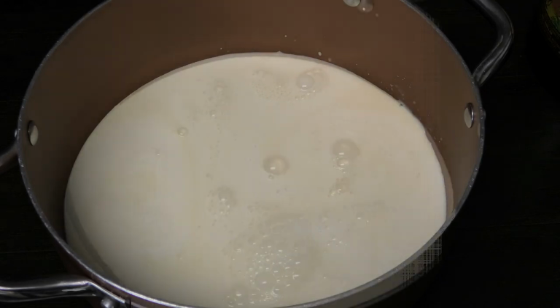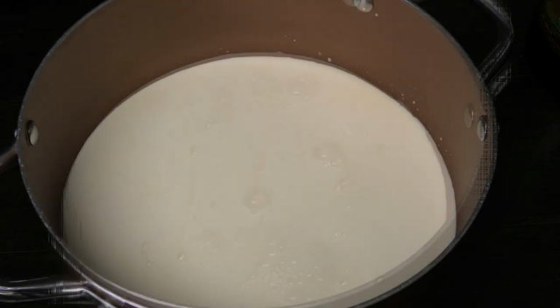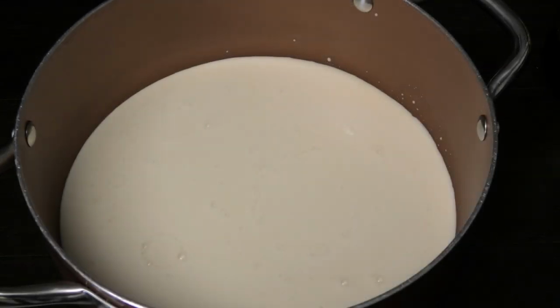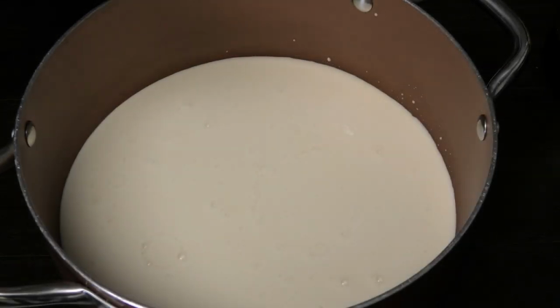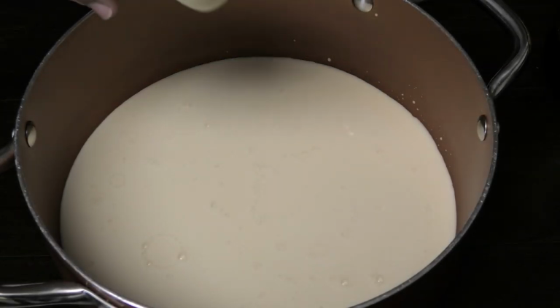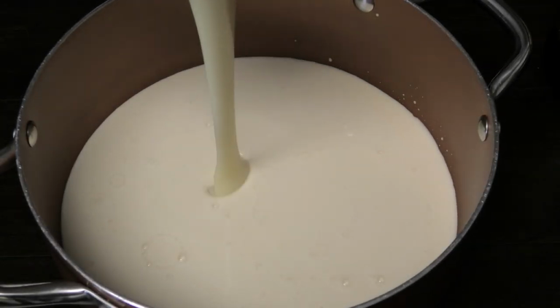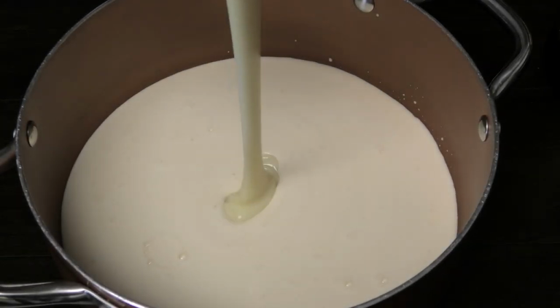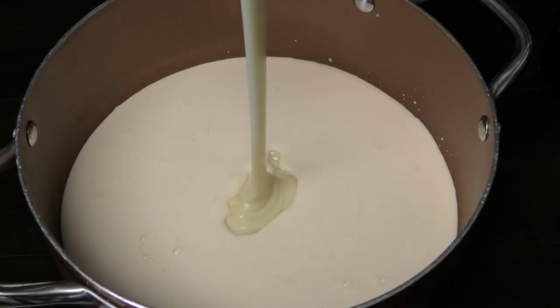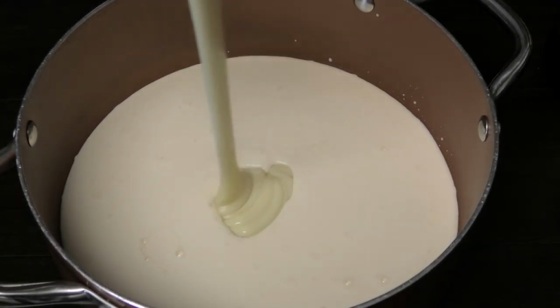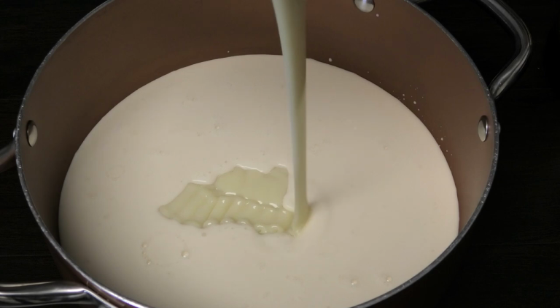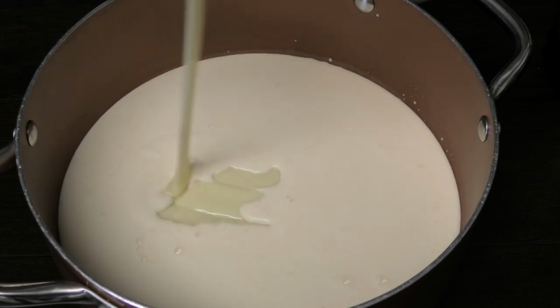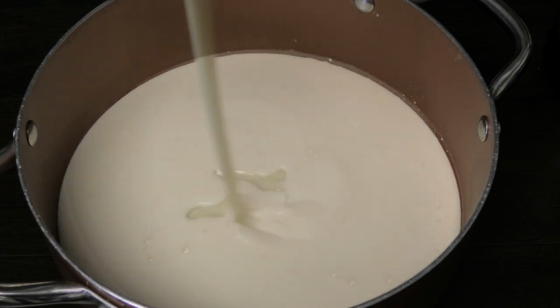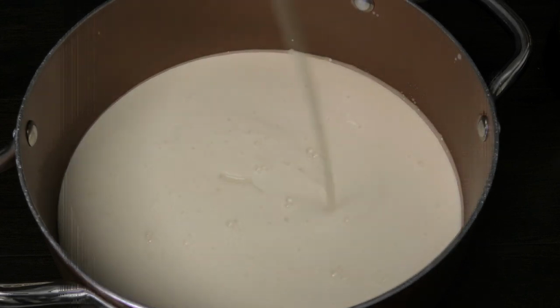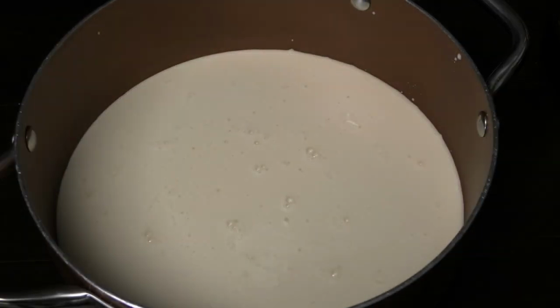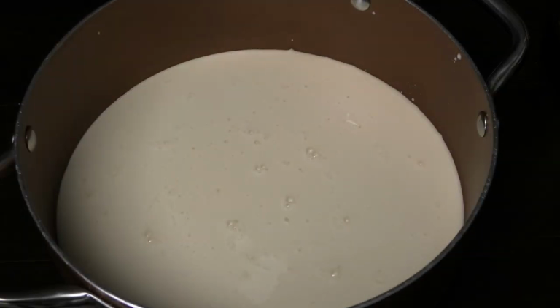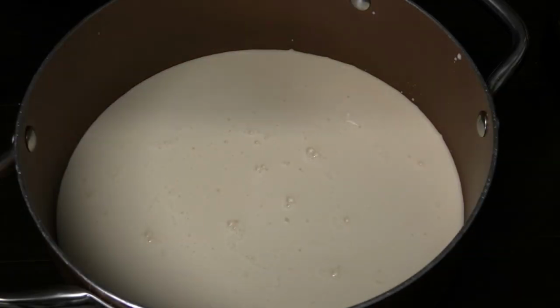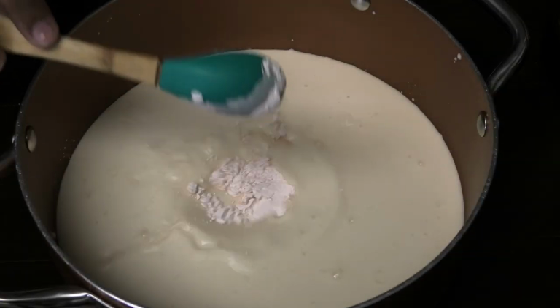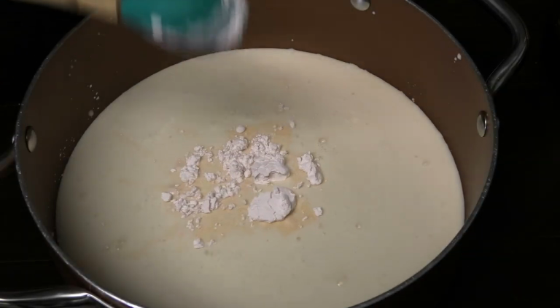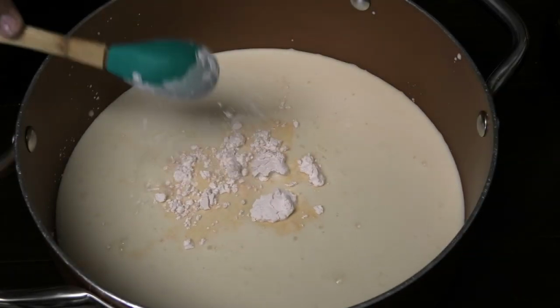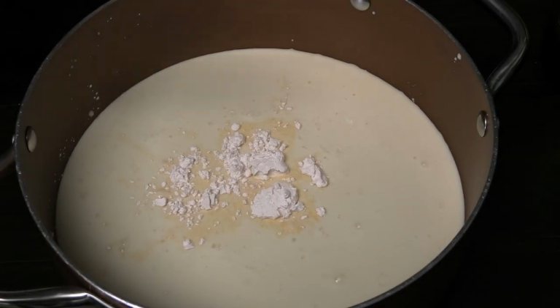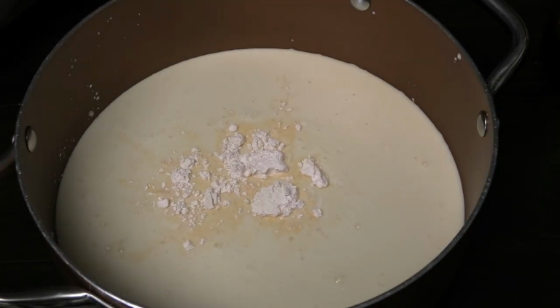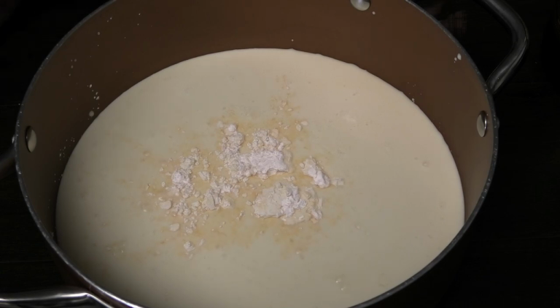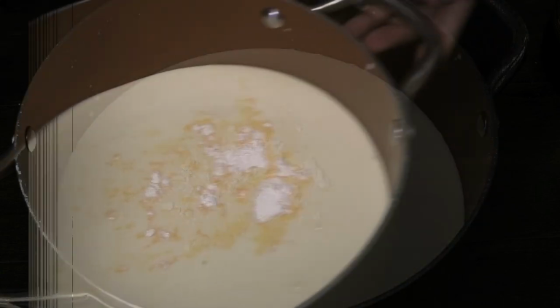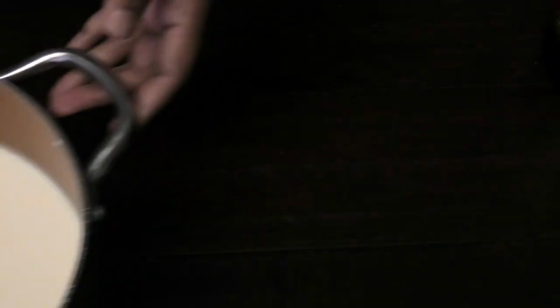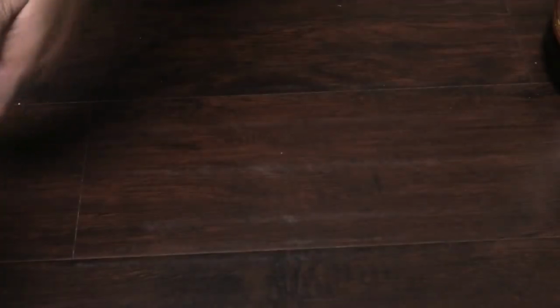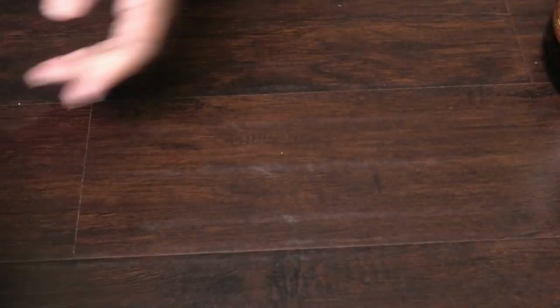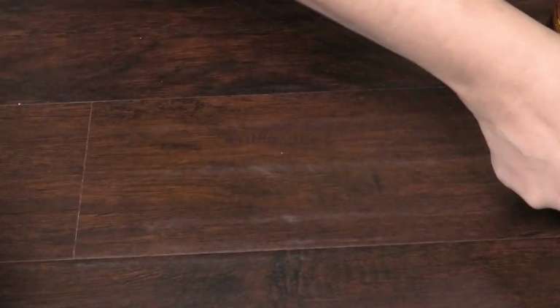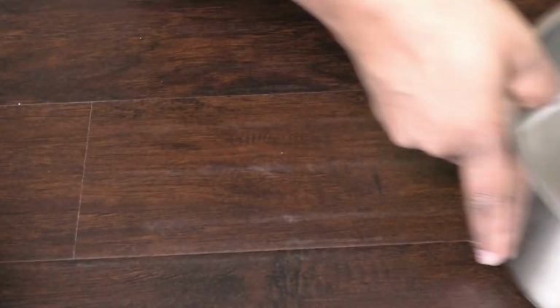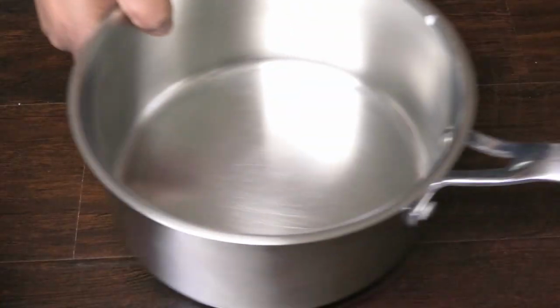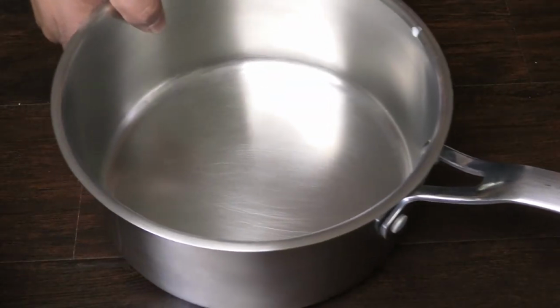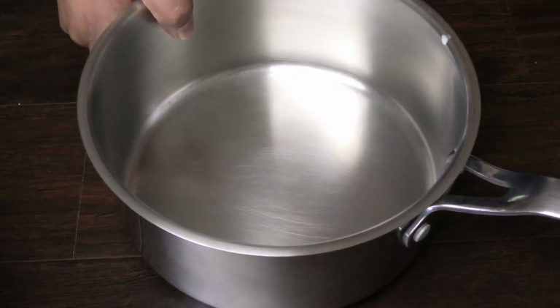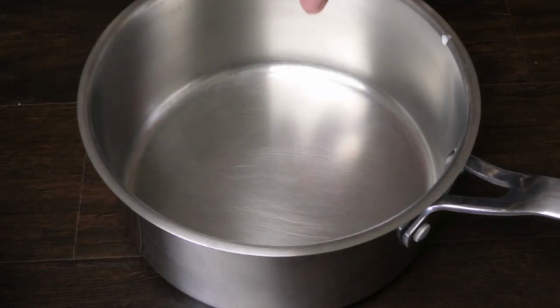And some sweetened condensed milk — to taste. Put as much or as little as you like, guys; you can even omit it. Next goes in one tablespoon of custard powder. I'm just gonna set that aside and bring over another pot.